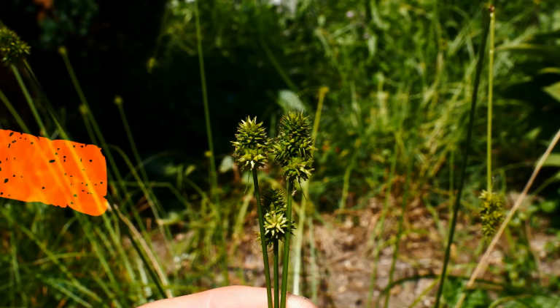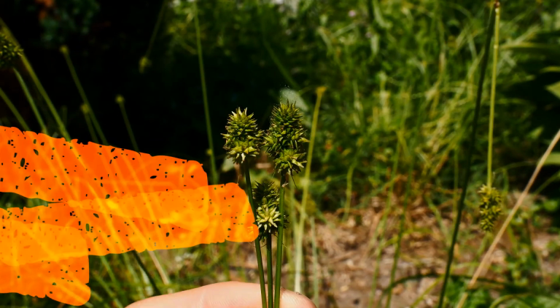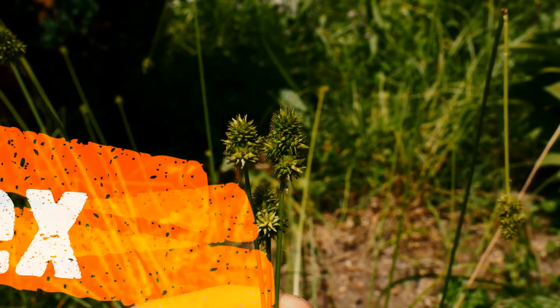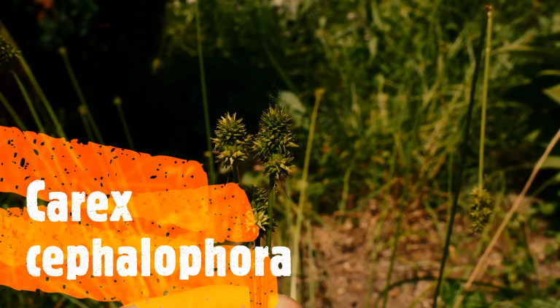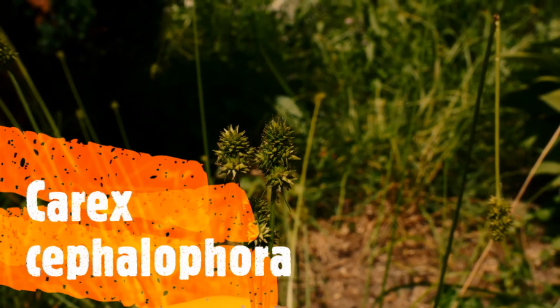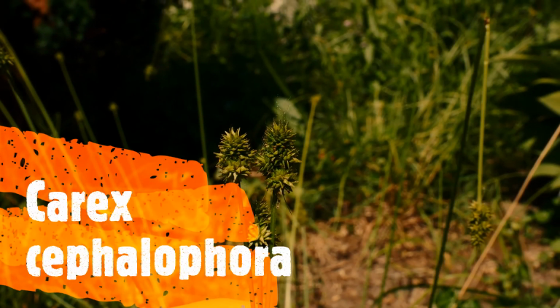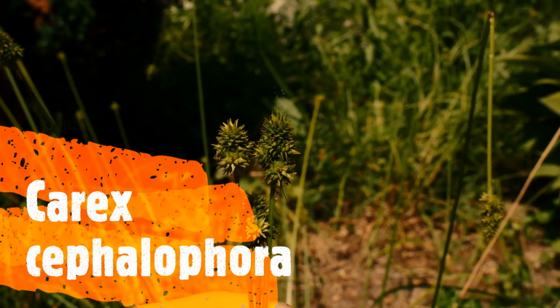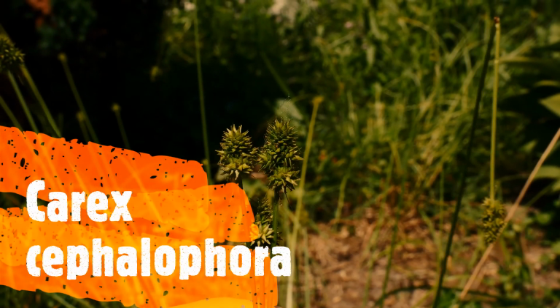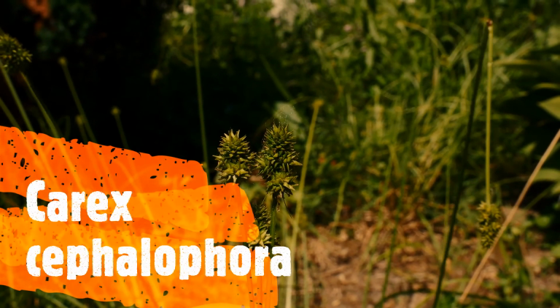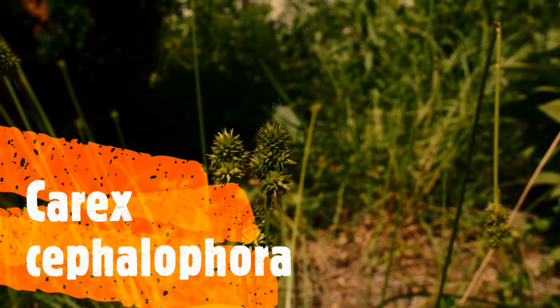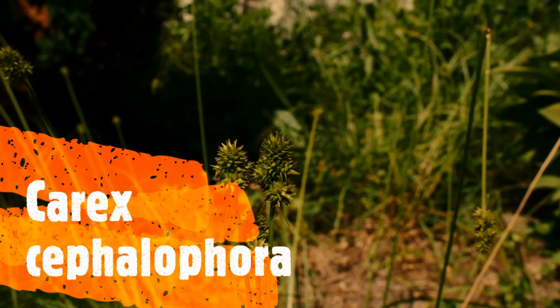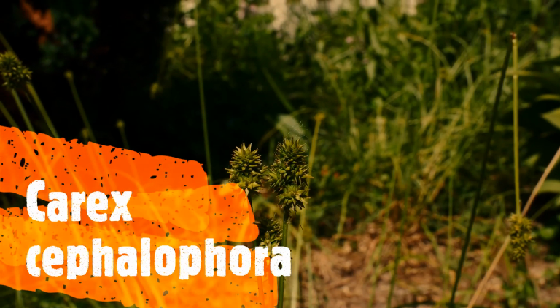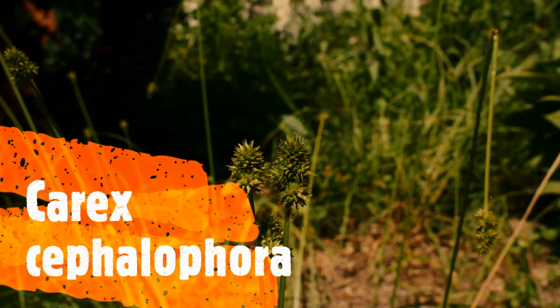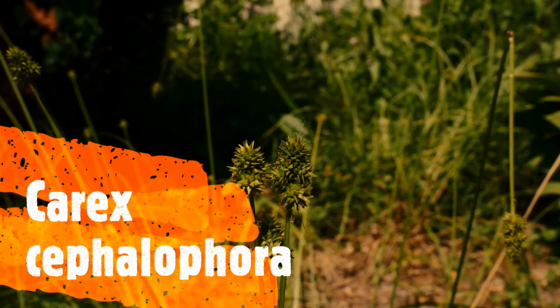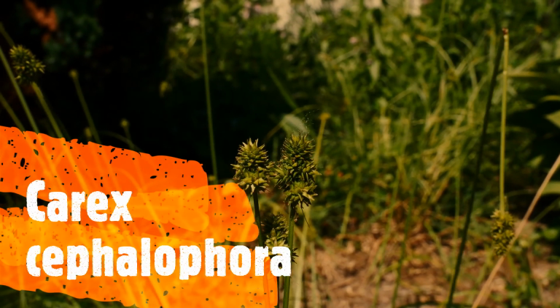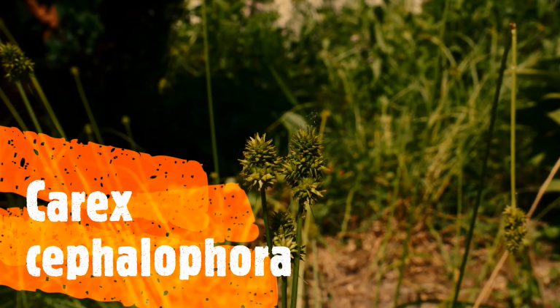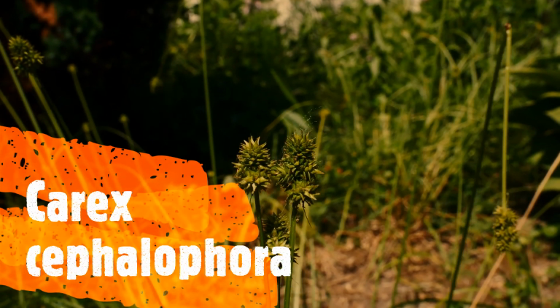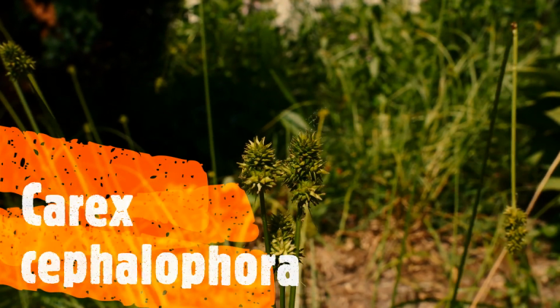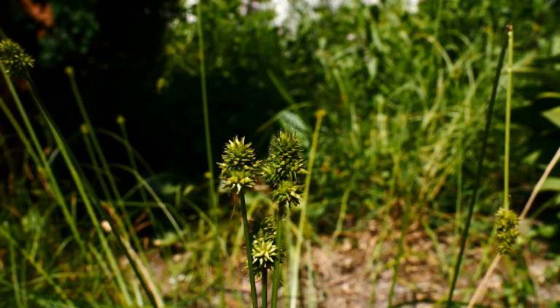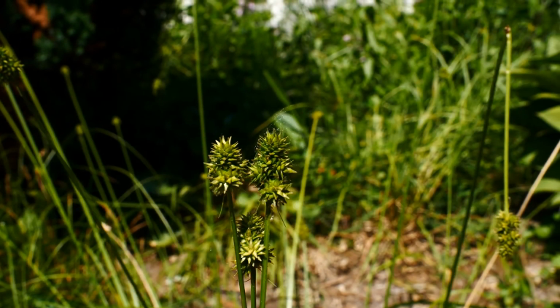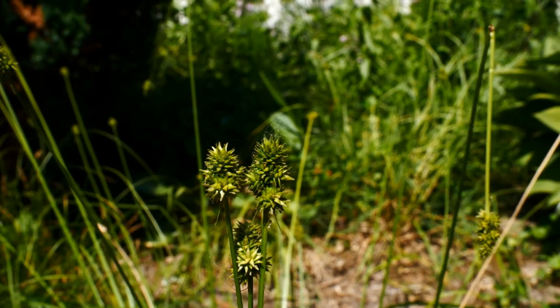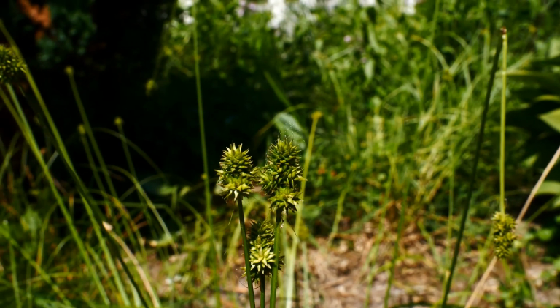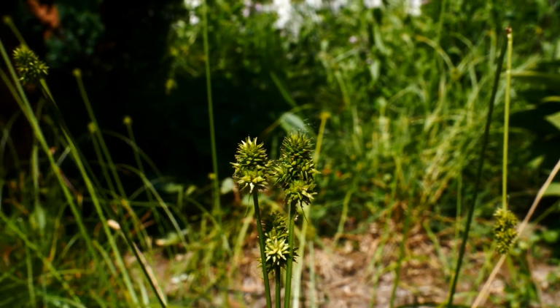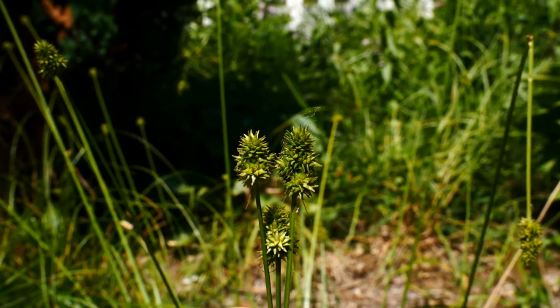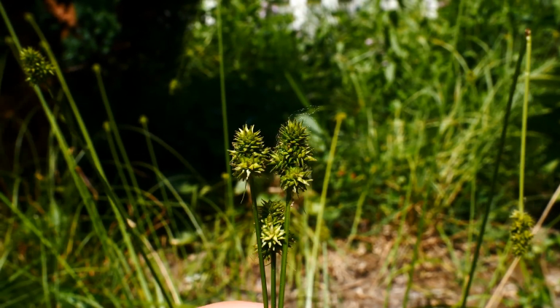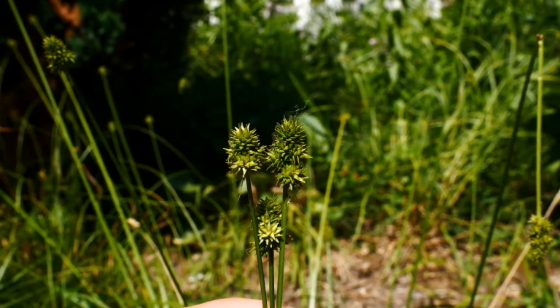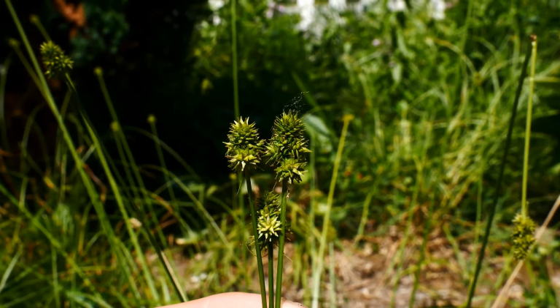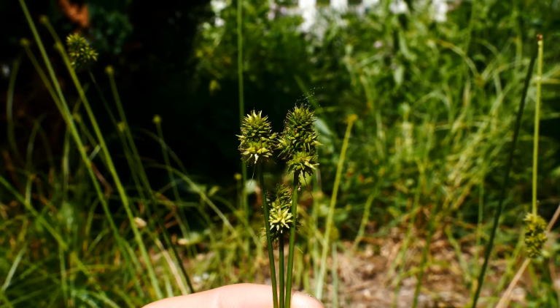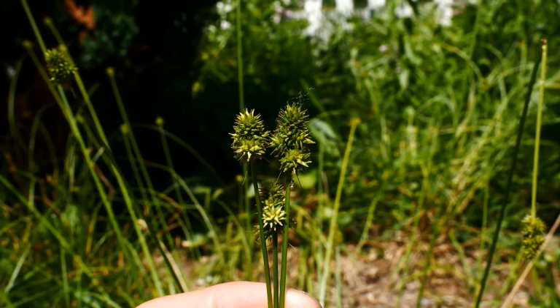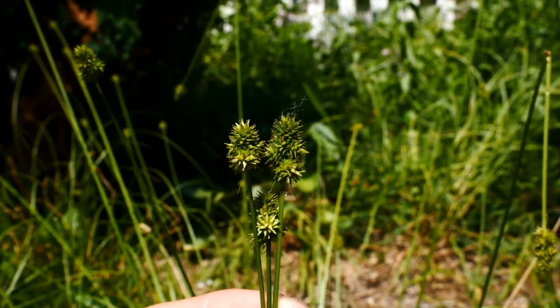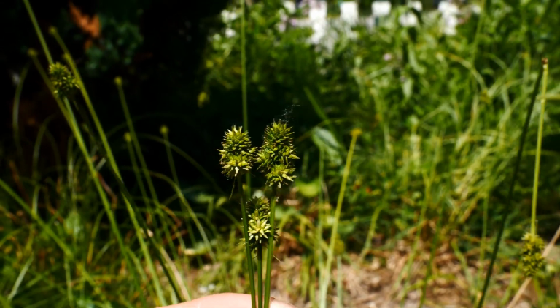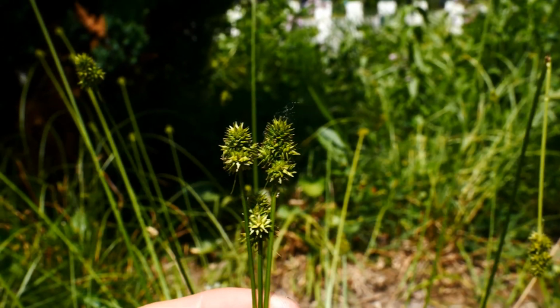So this is Carex cephalophora — Carex cephalophora, the many-headed sedge, or the capitate sedge. Capitate meaning head, so if you're decapitated, you lost your head, right?